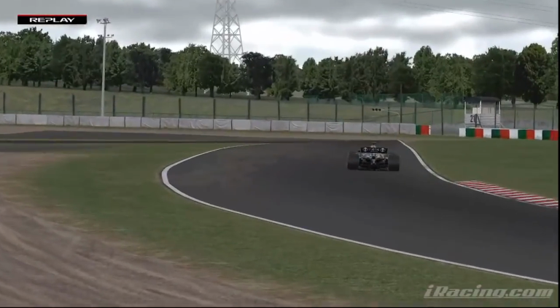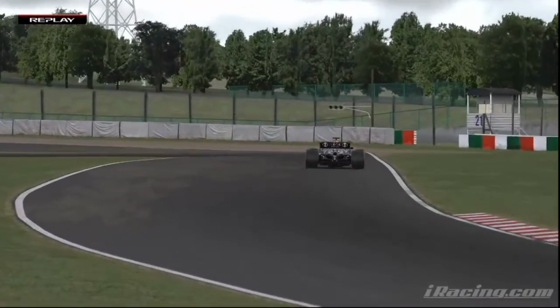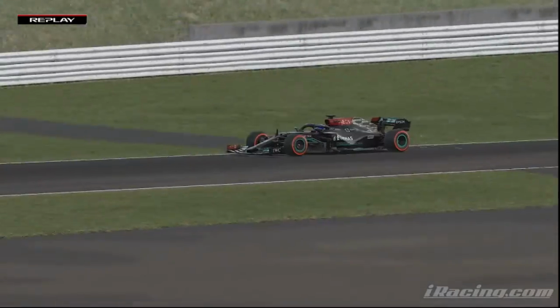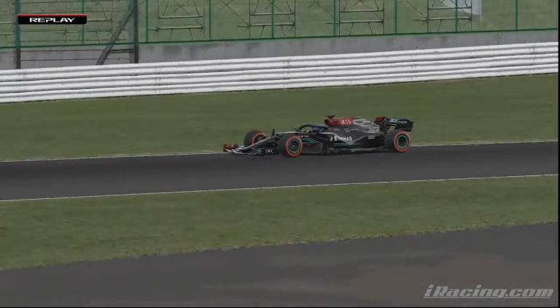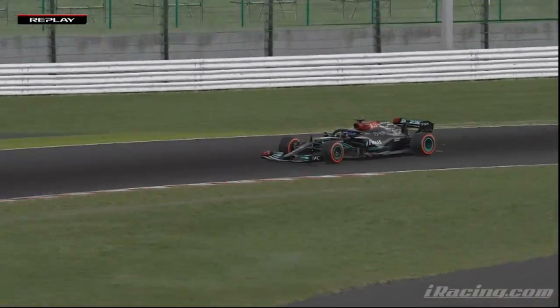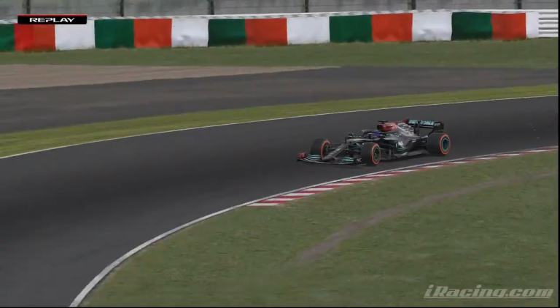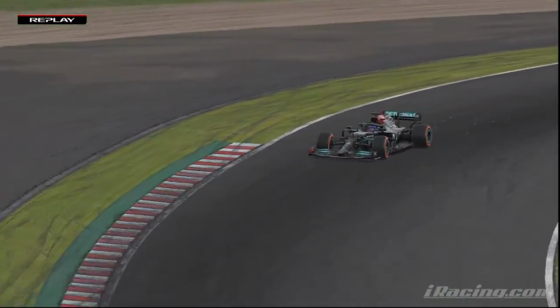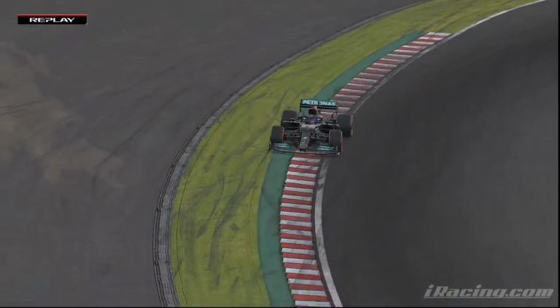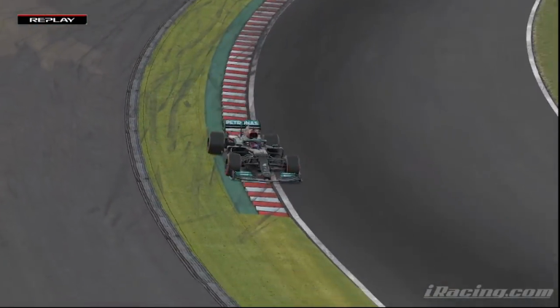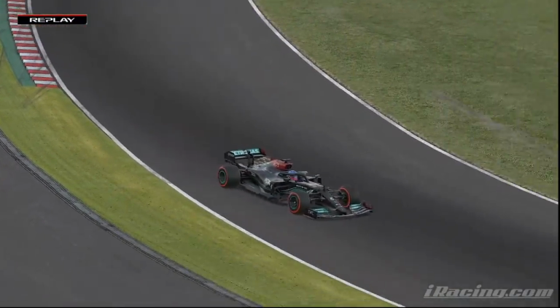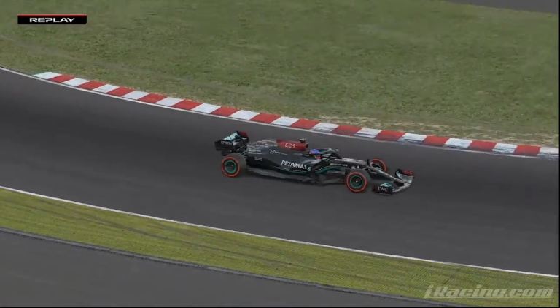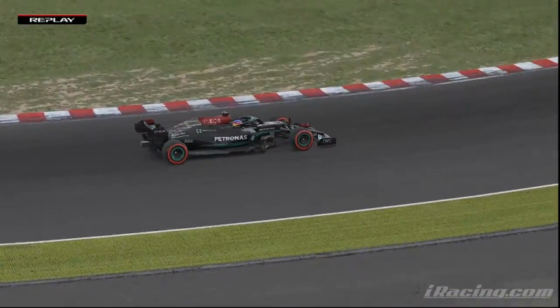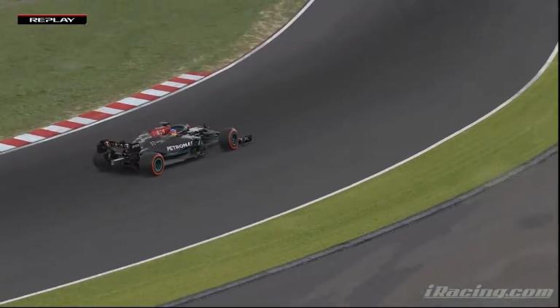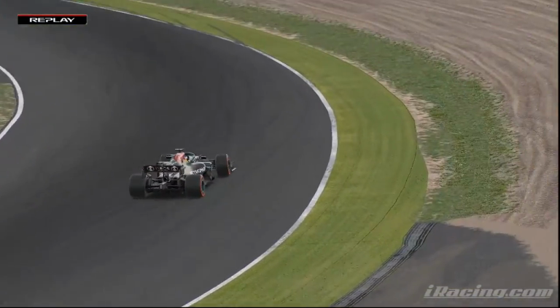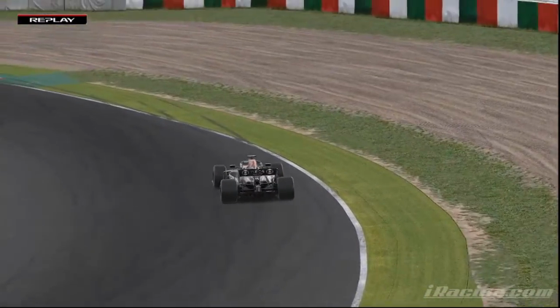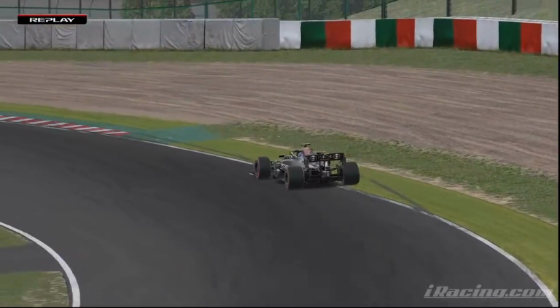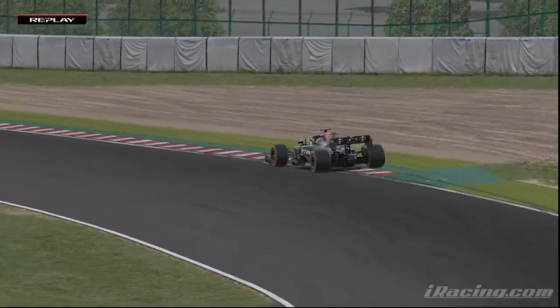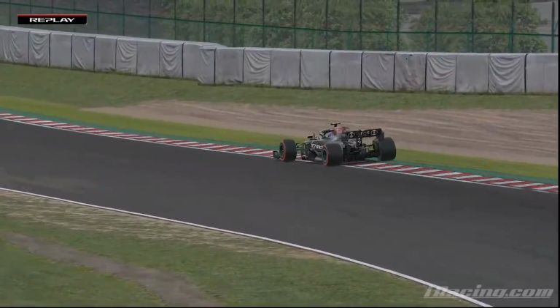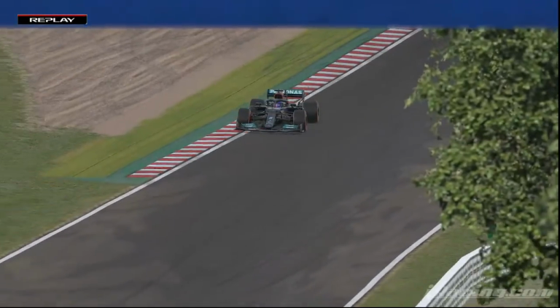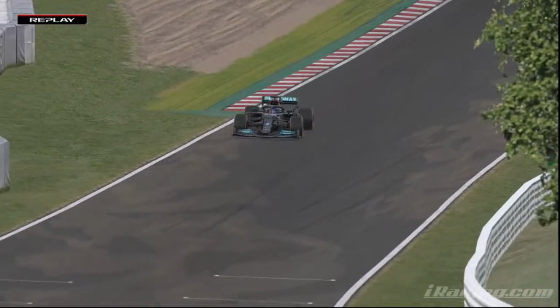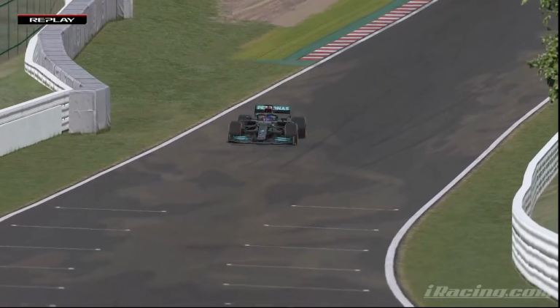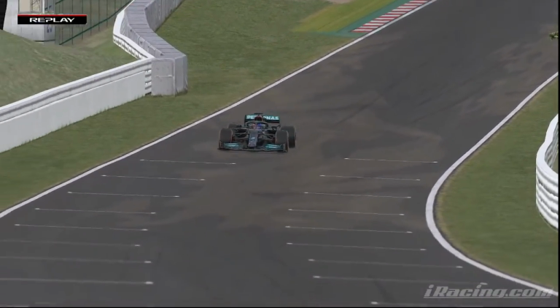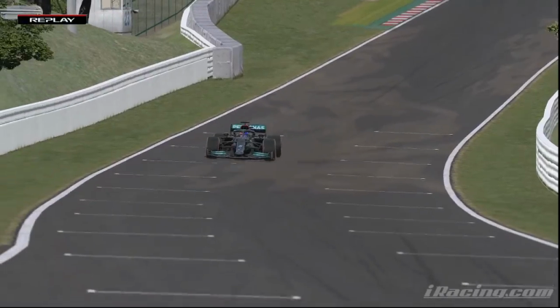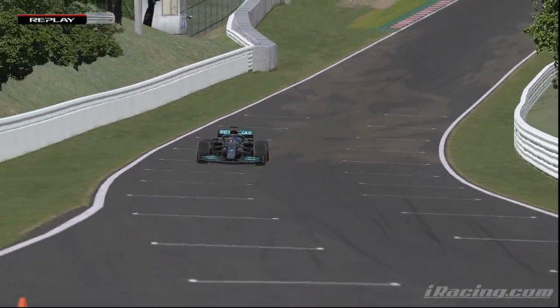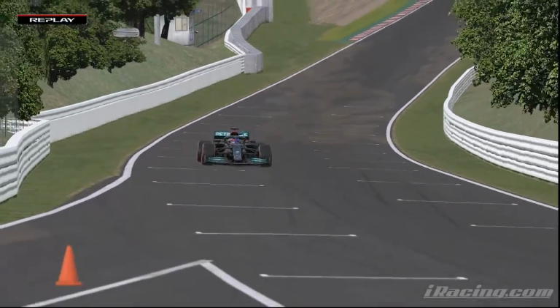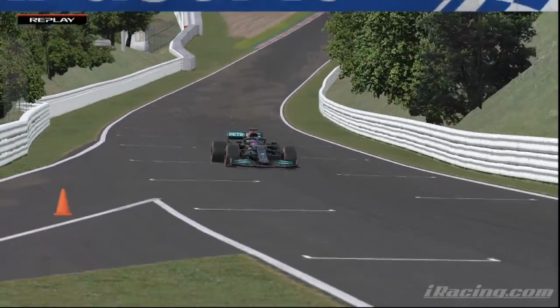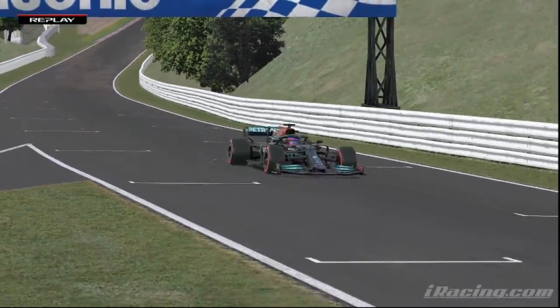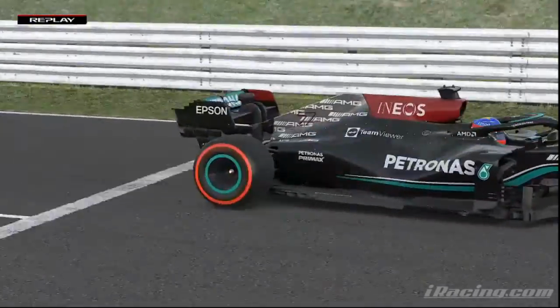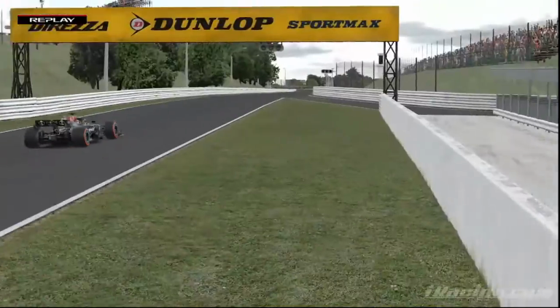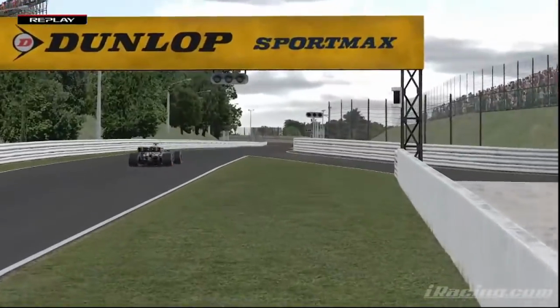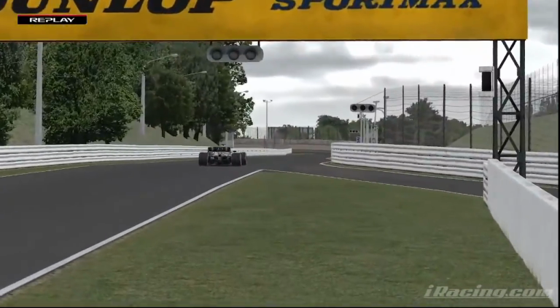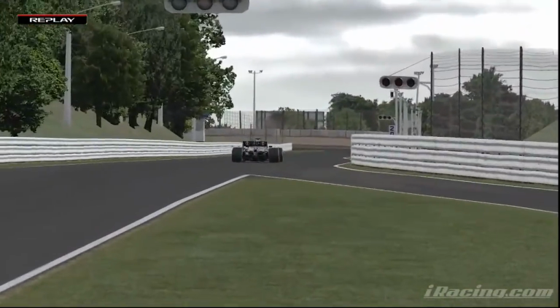Straighten it up and be on the right-hand side, ready for the left — the double left of Spoon Curve. And he's hard on the throttle in the middle of the corner, leaning on the concrete on the exit, and again they want to minimize the scrub through 130R.